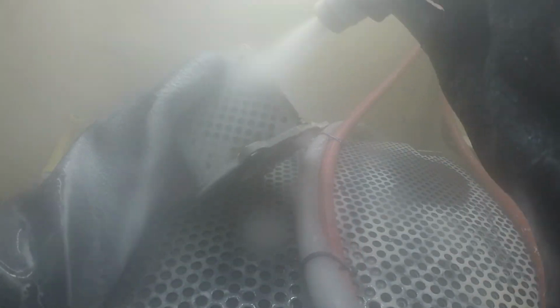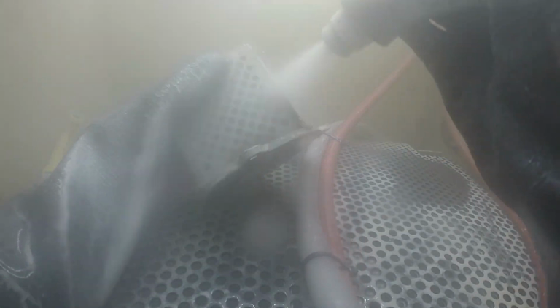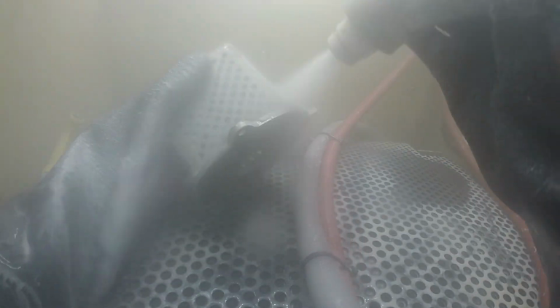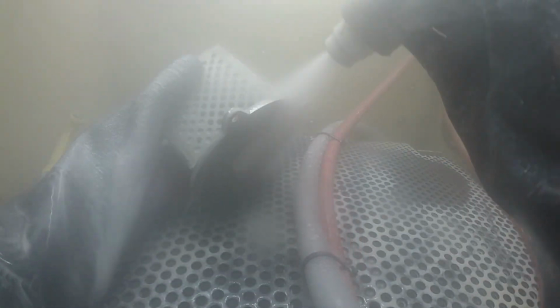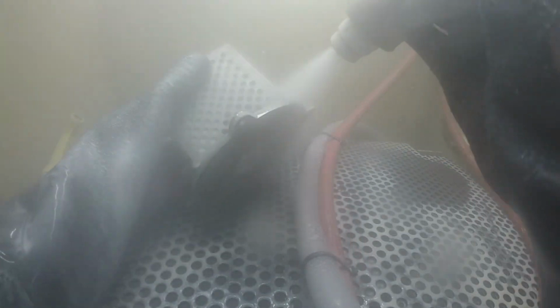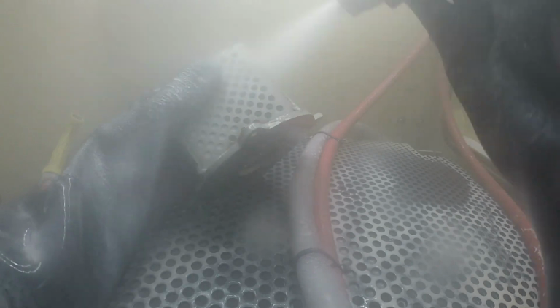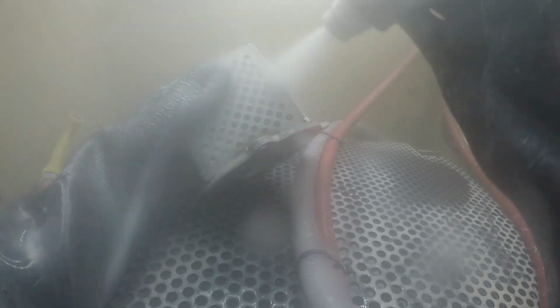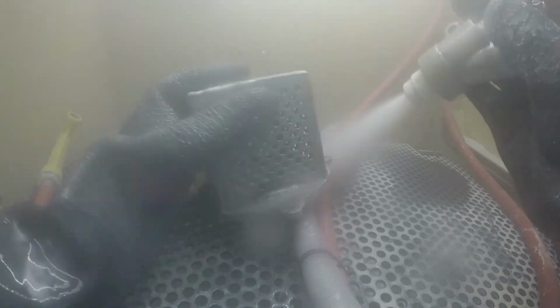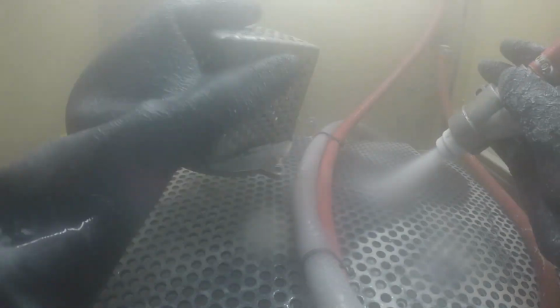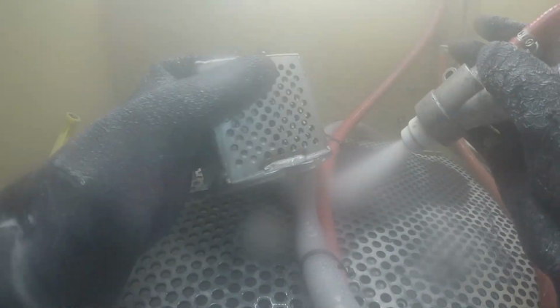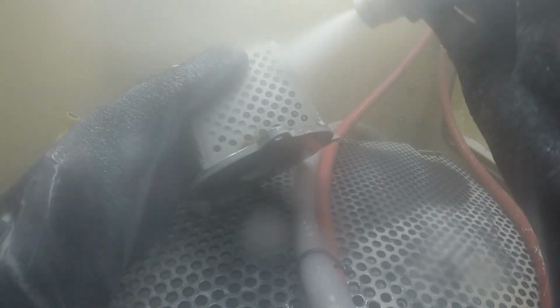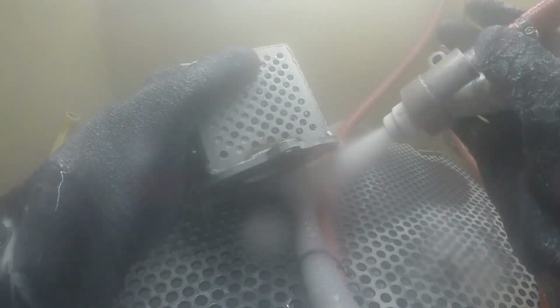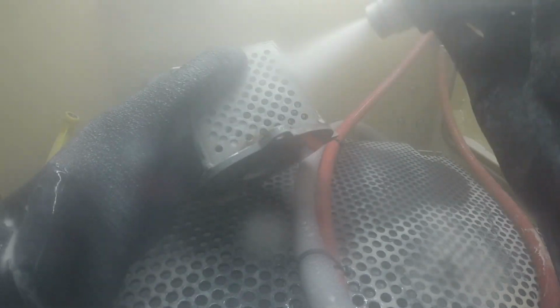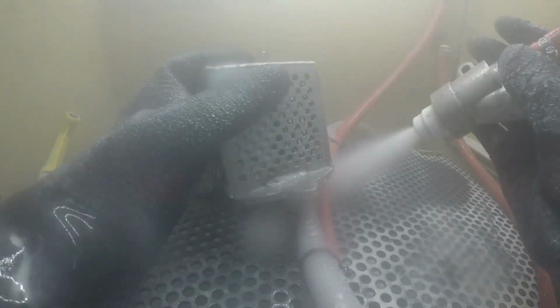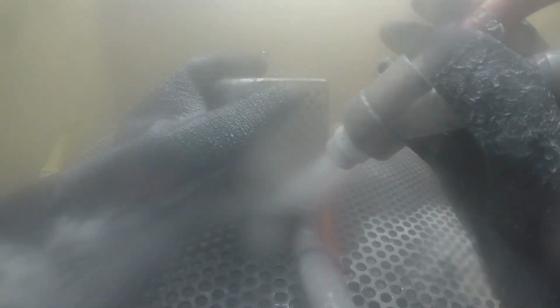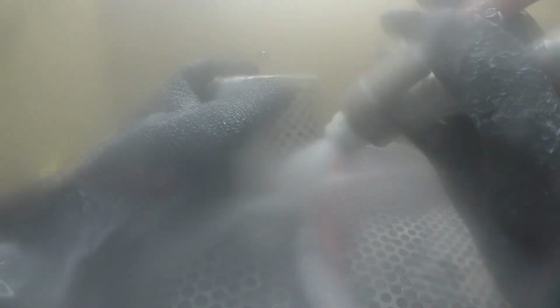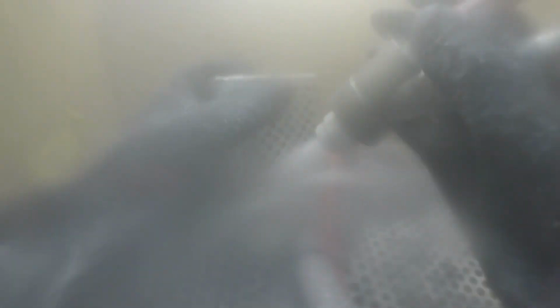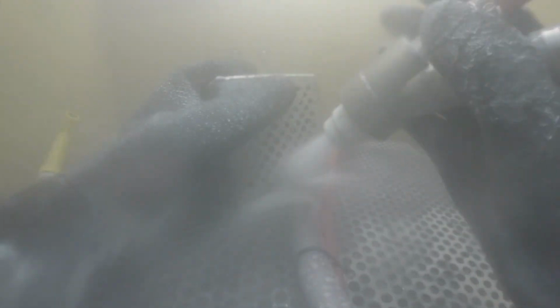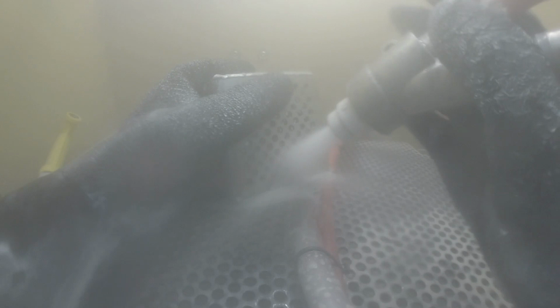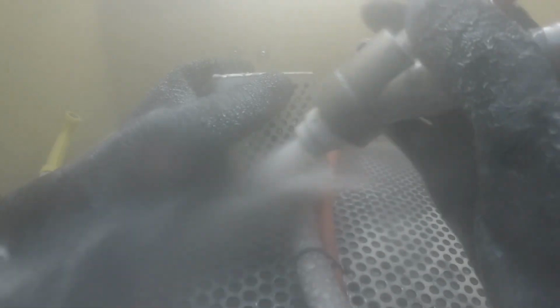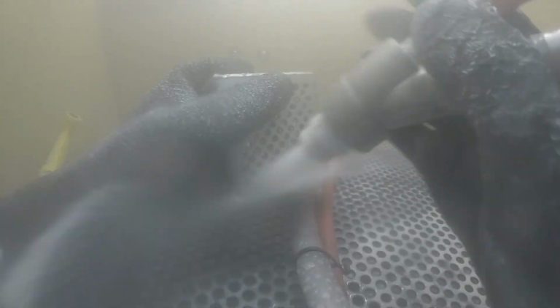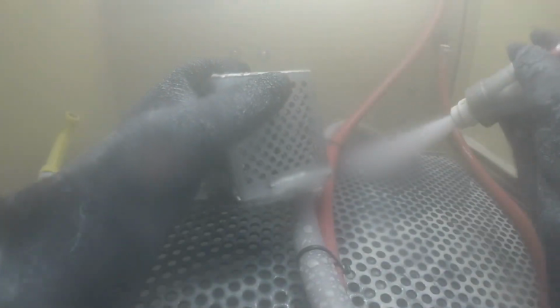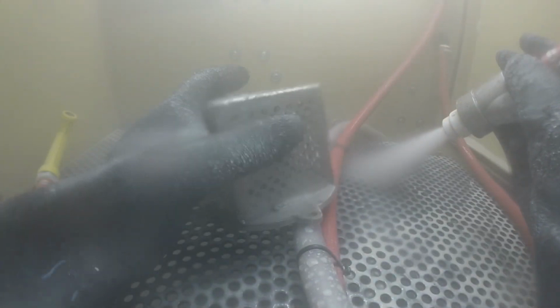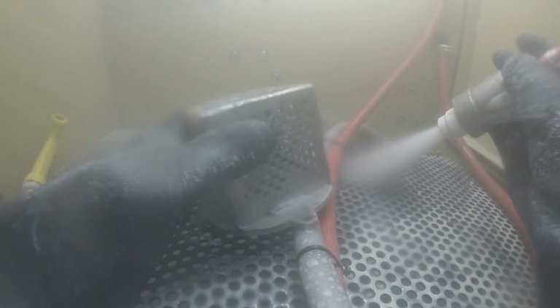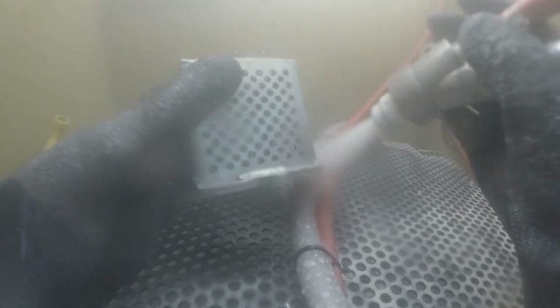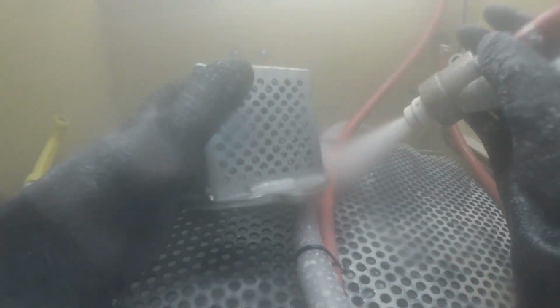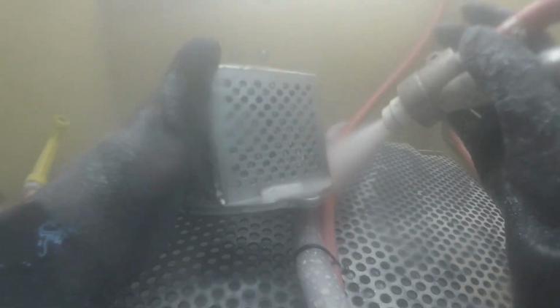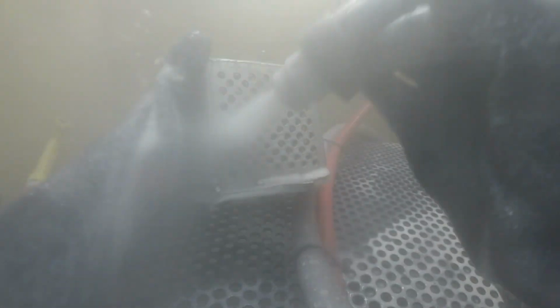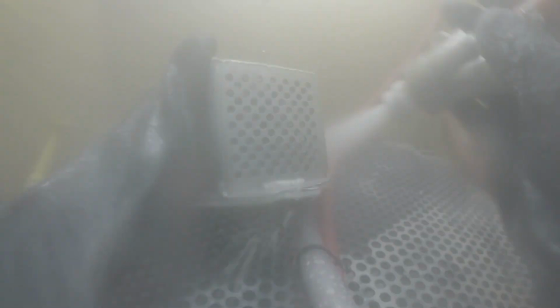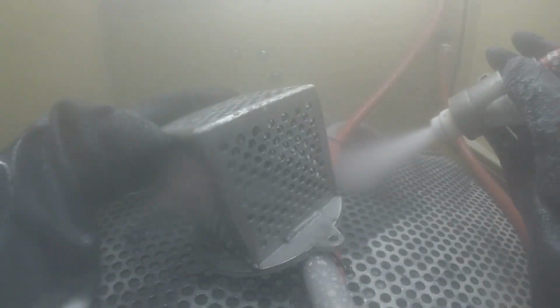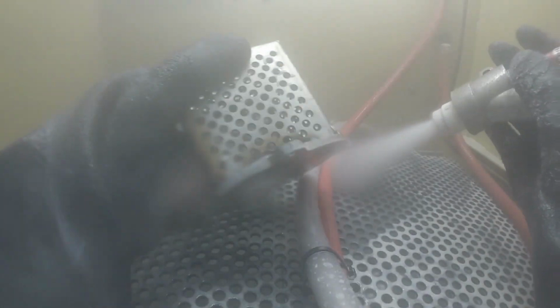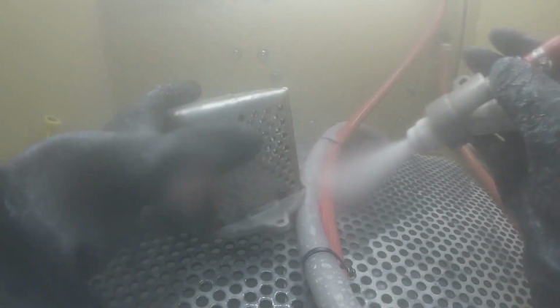If you were dry blasting this part, not only would it have to be clean, but it would also have to be dry as well. We're not really concerned about that in the vapor honing system since it's all wet, mixed with the abrasive.